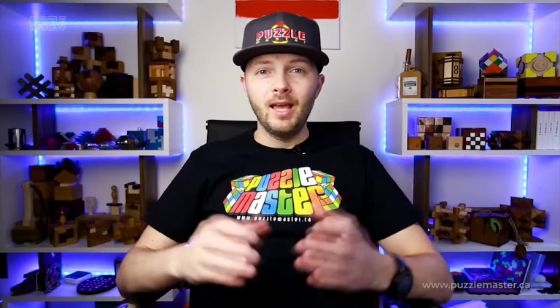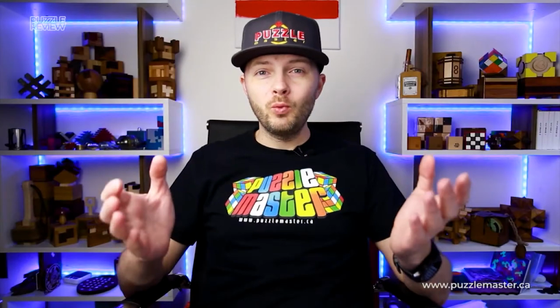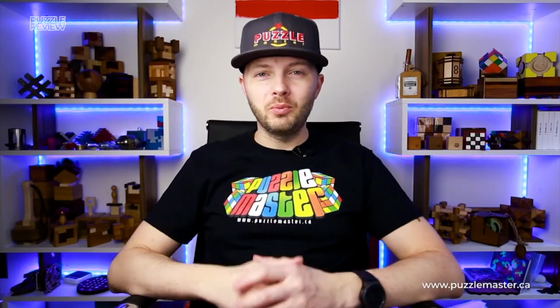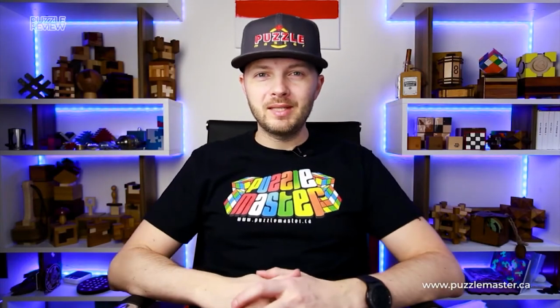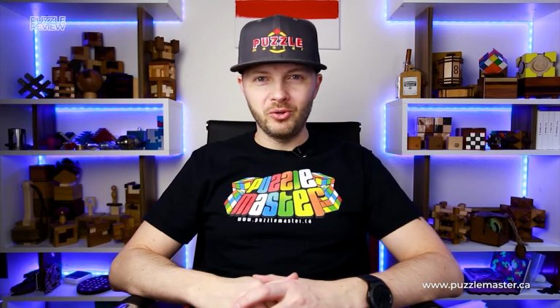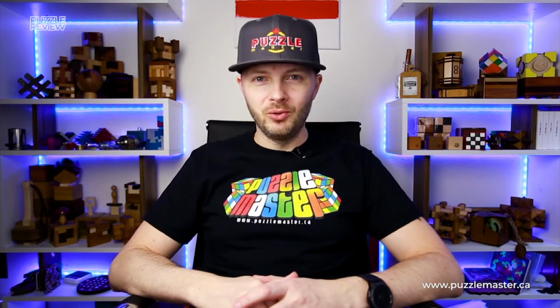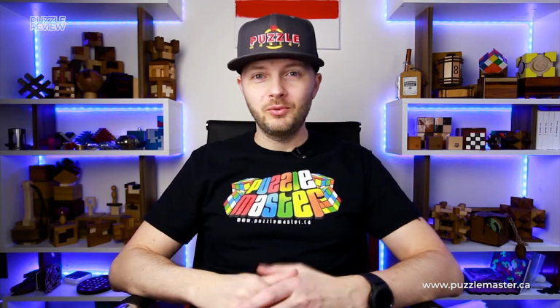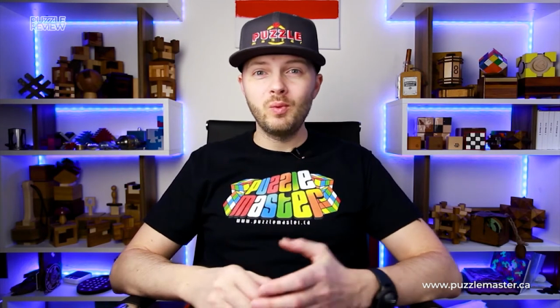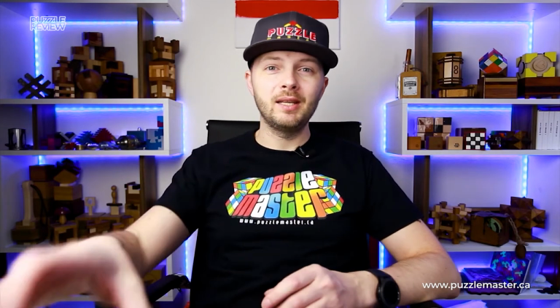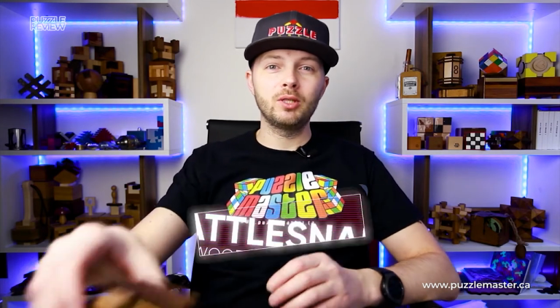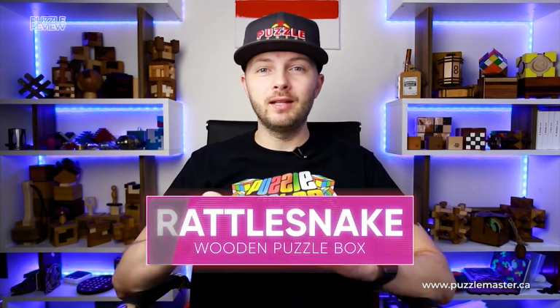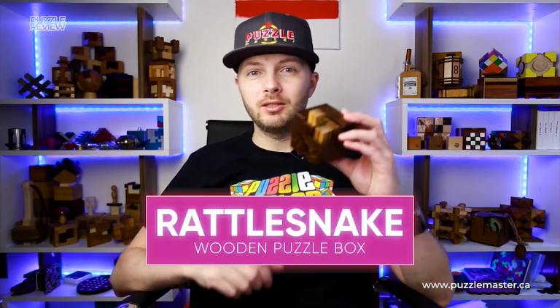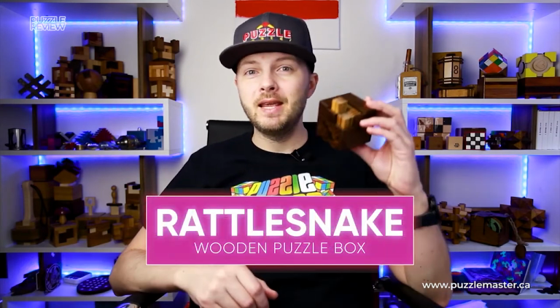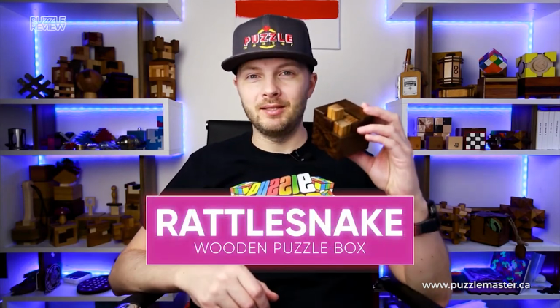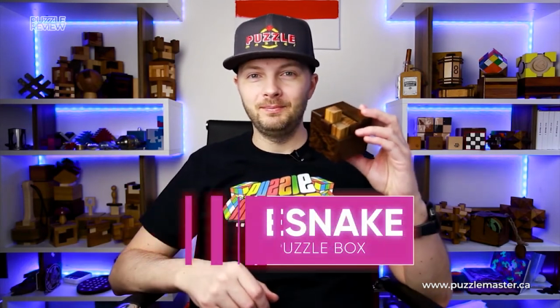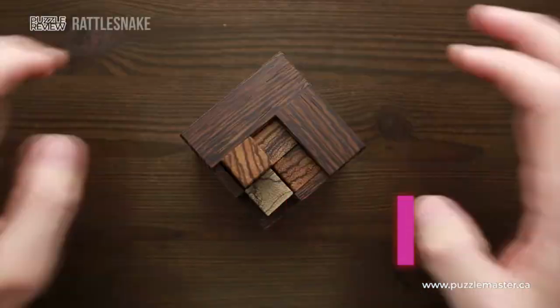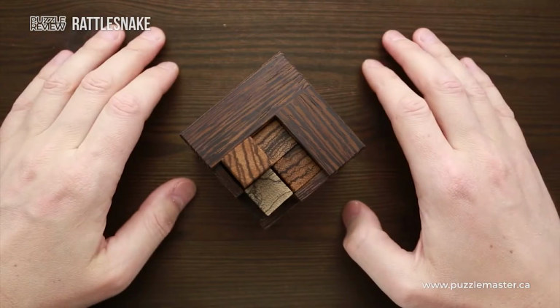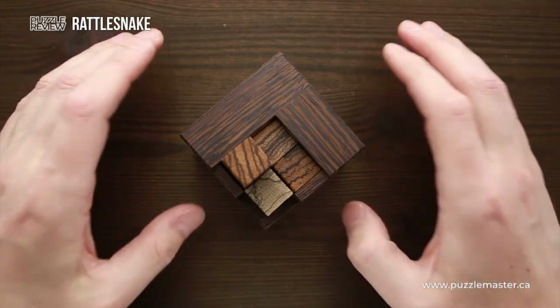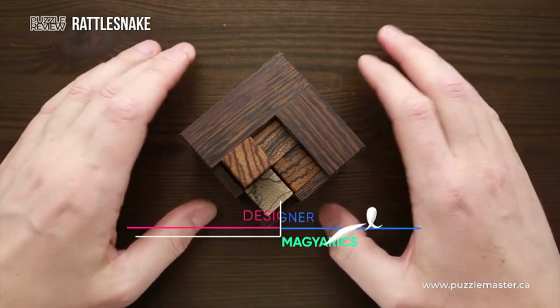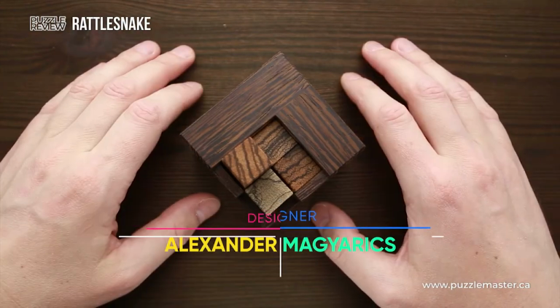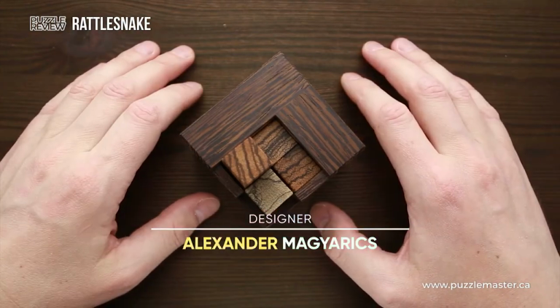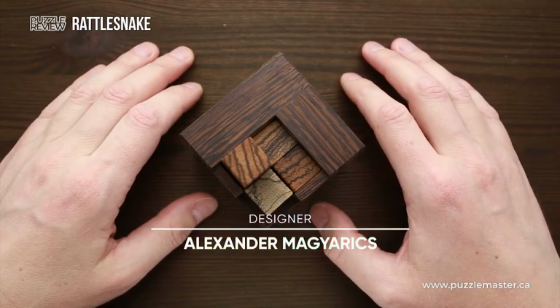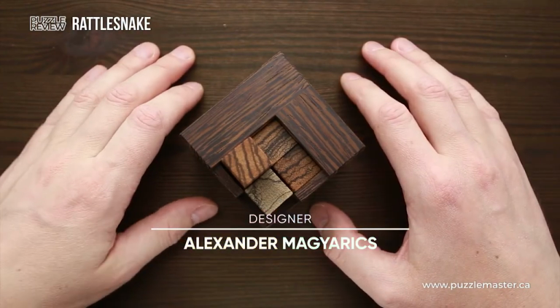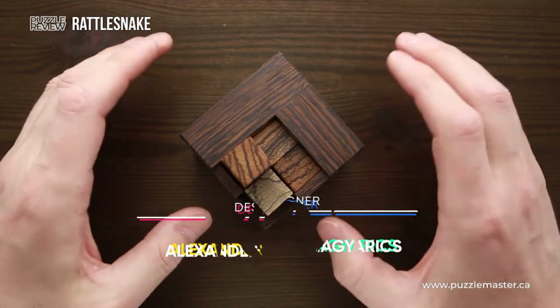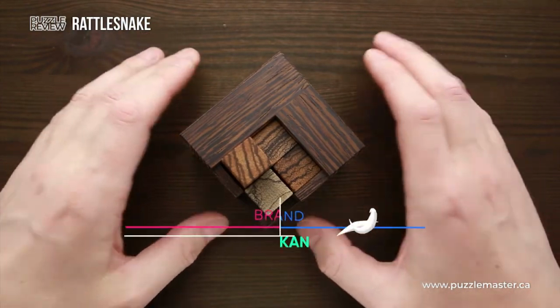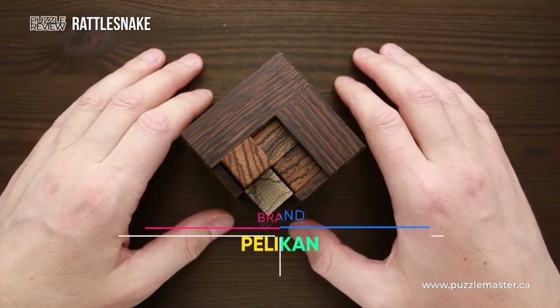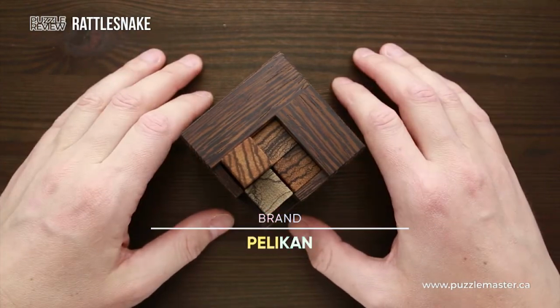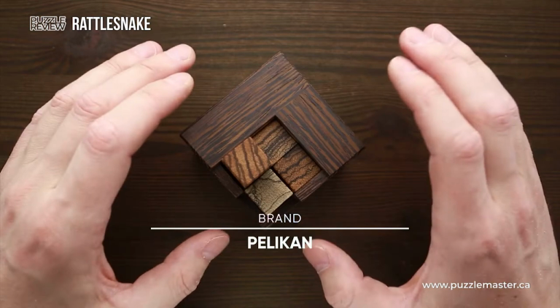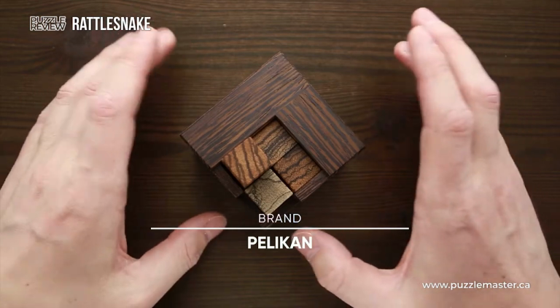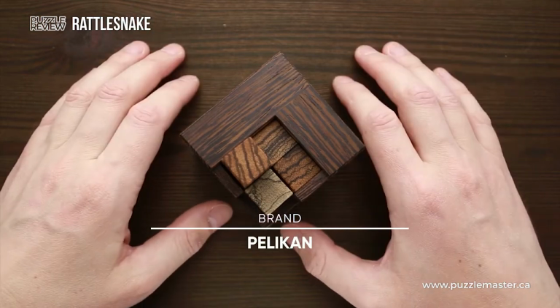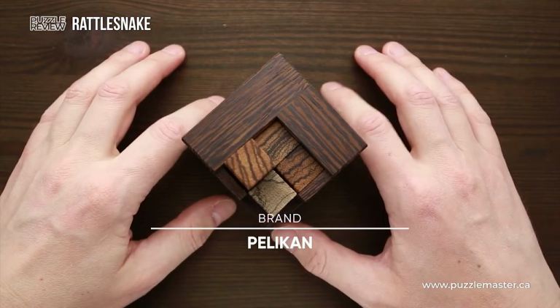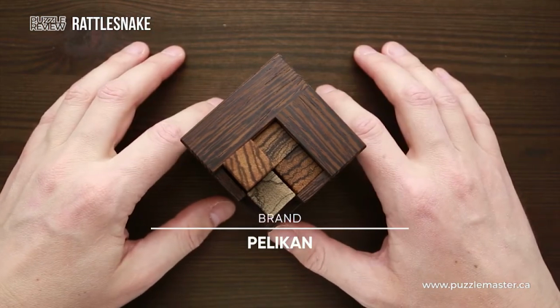Hello and welcome to Puzzle Master's product review. Today we will be taking a closer look at the Rattlesnake puzzle. This puzzle was designed by Aleksandr Majaric from Slovakia and made by Pelikan in Czech Republic with absolutely fantastic quality.